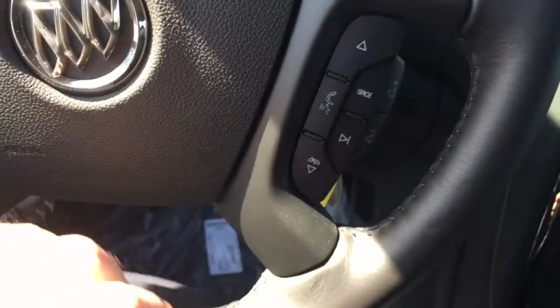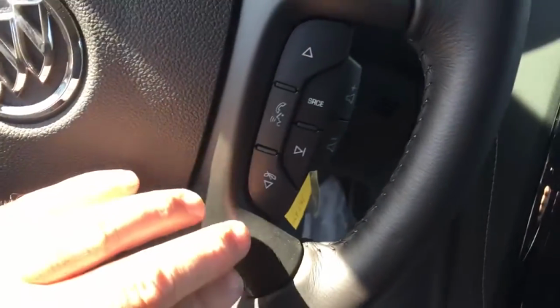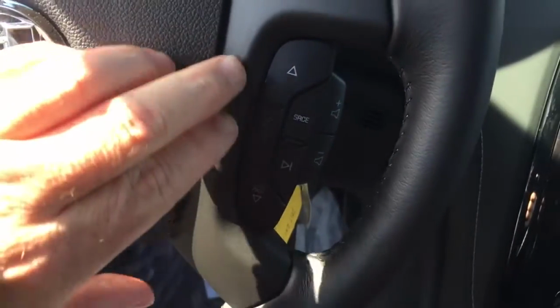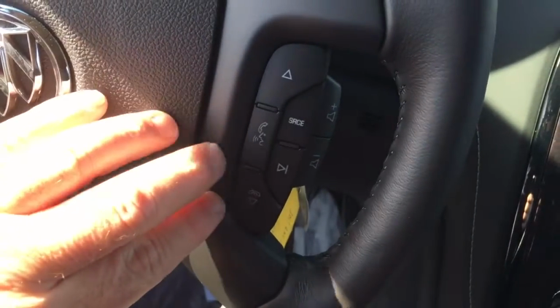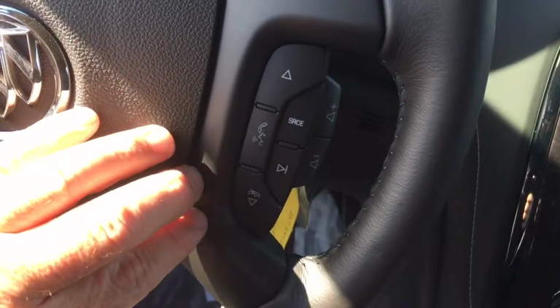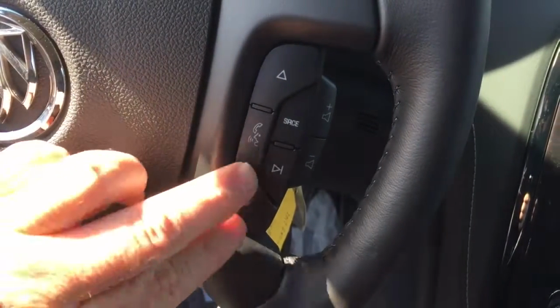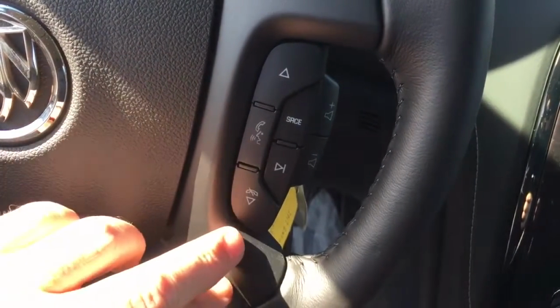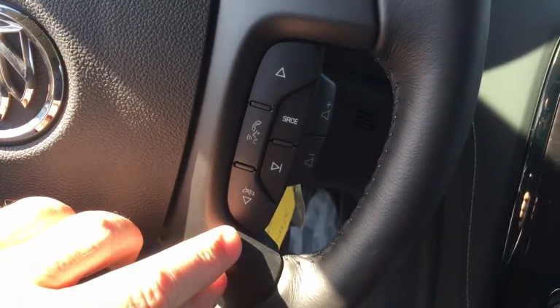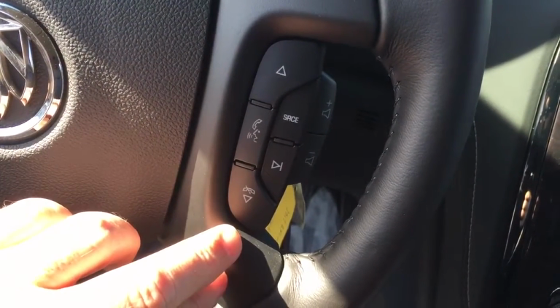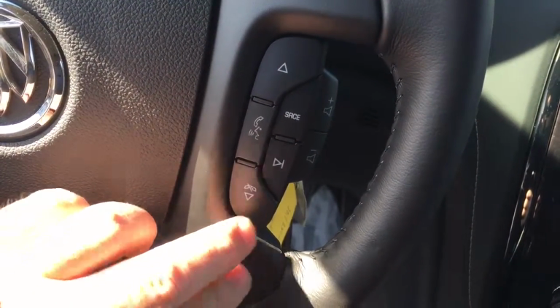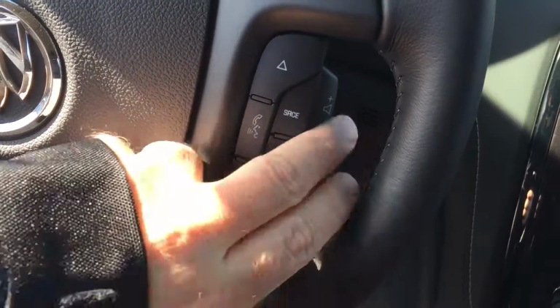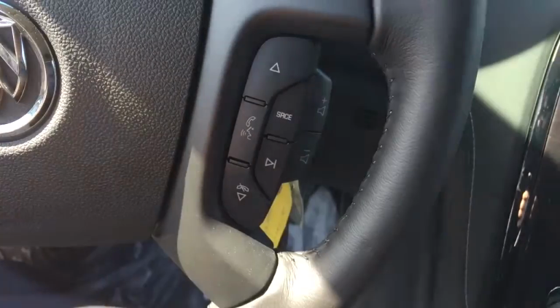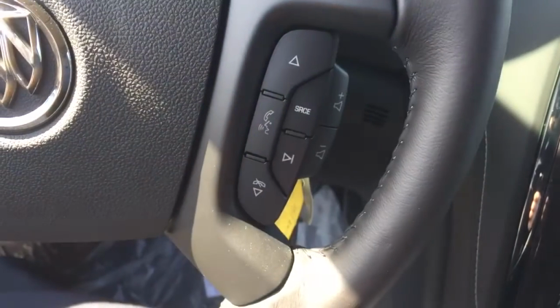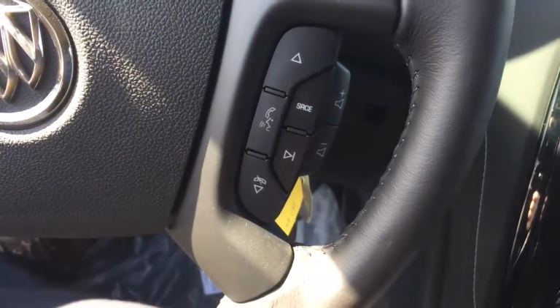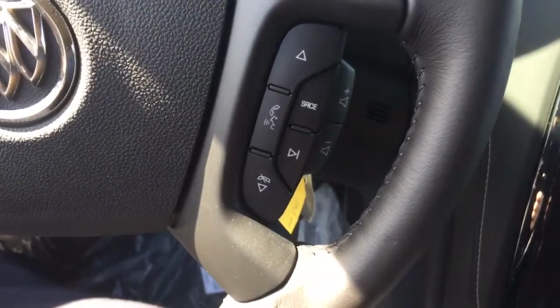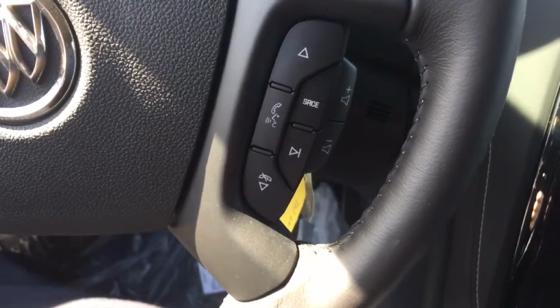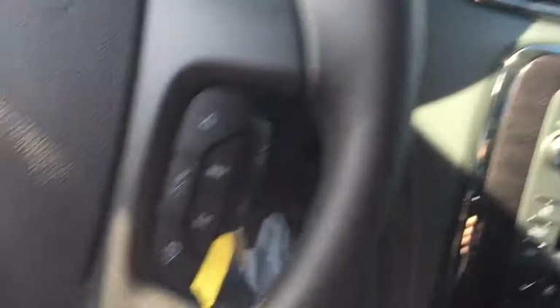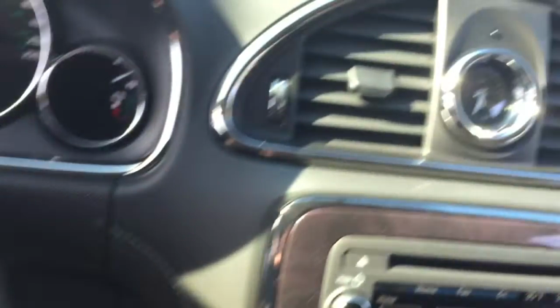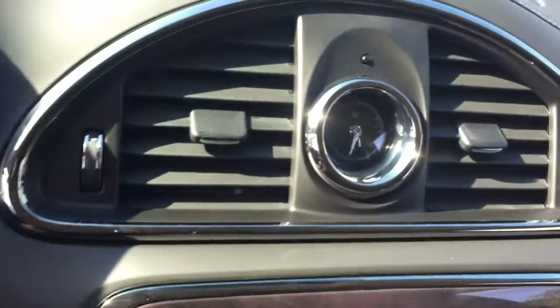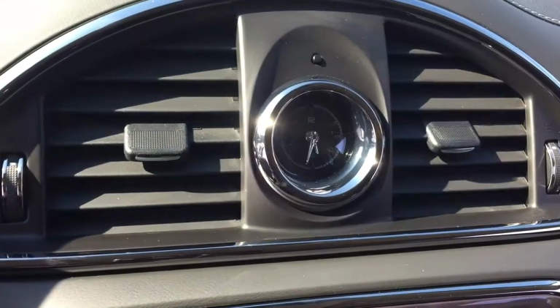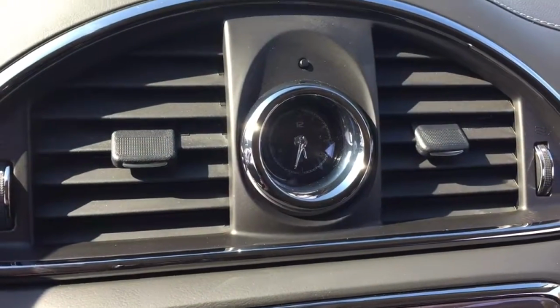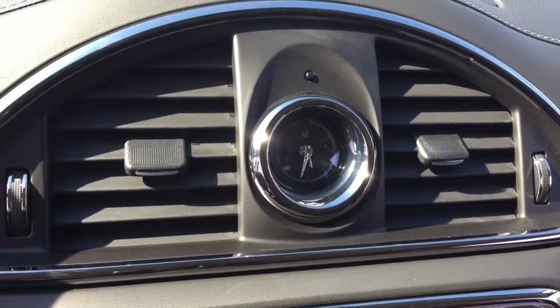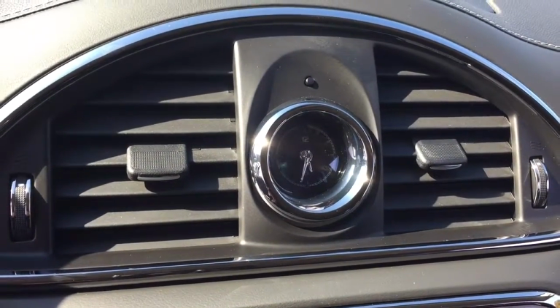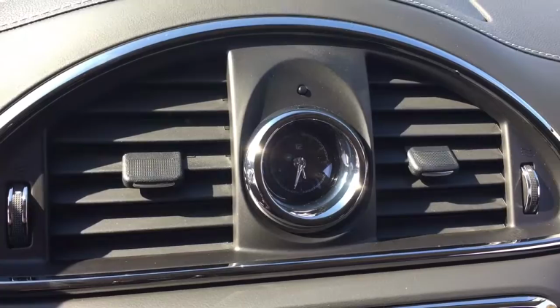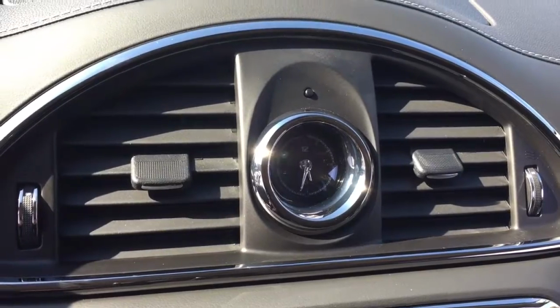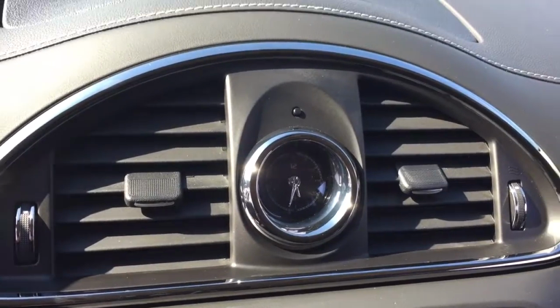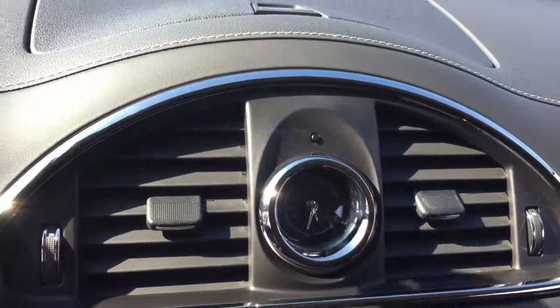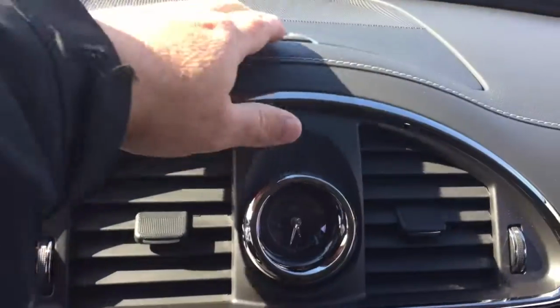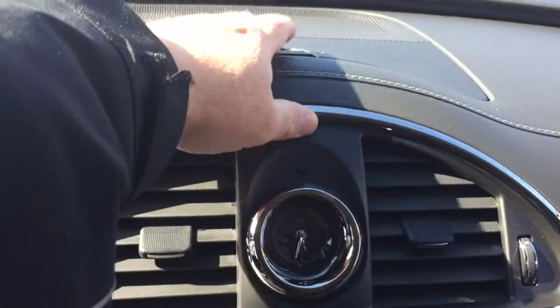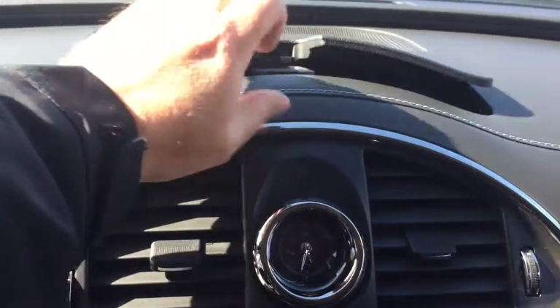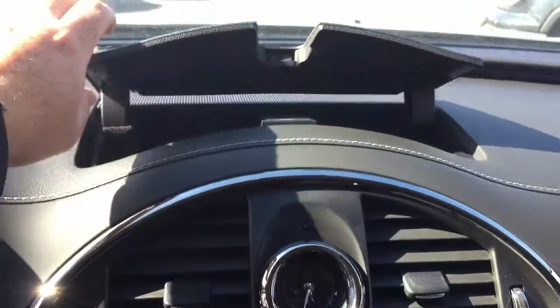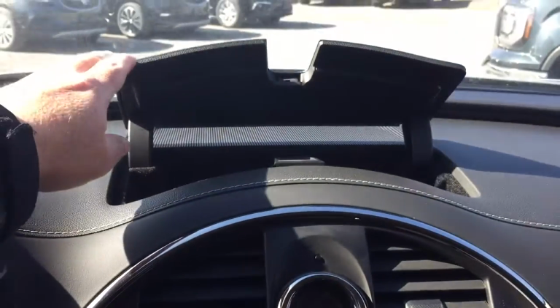The right-hand side of the steering wheel has your hands-free calling, audio source selector, and volume switch. Another classic throwback: there's an analog clock built into the dash, along with some storage space located above it.